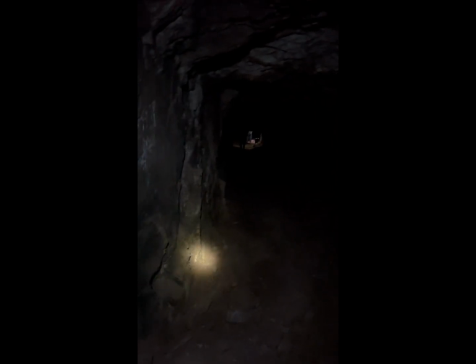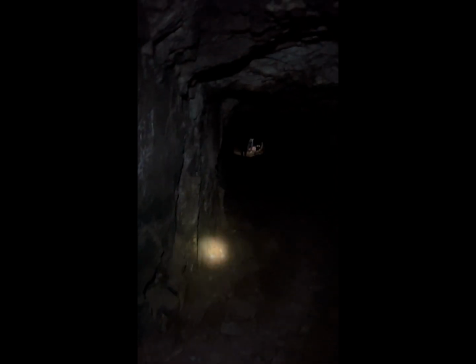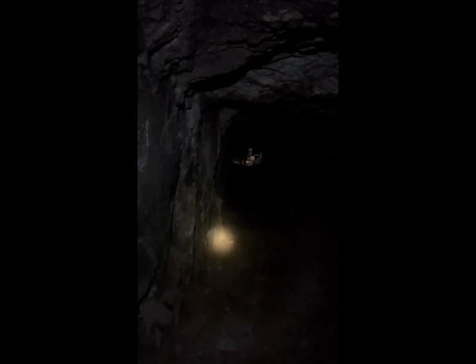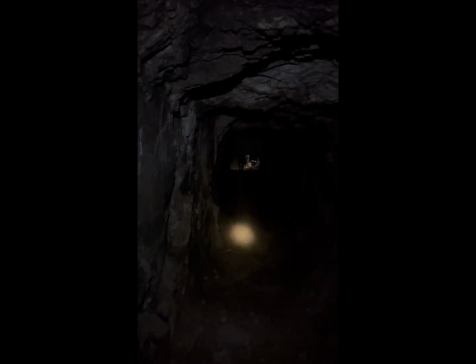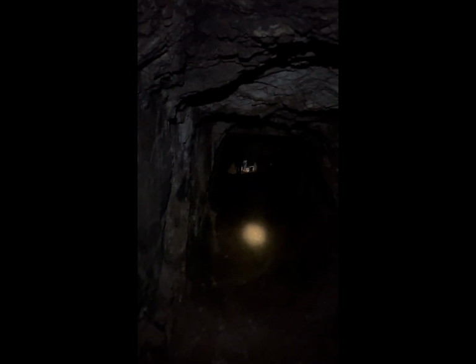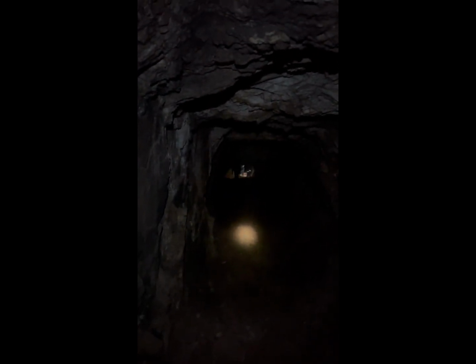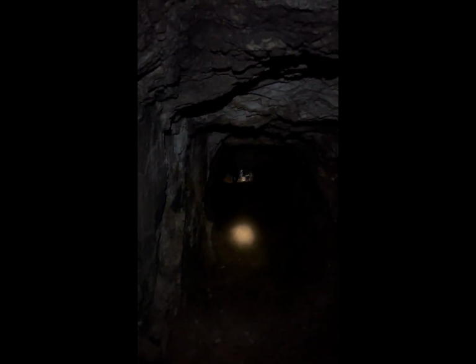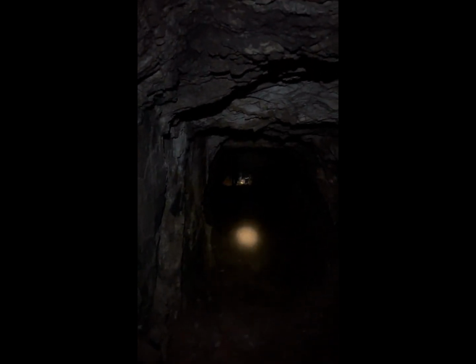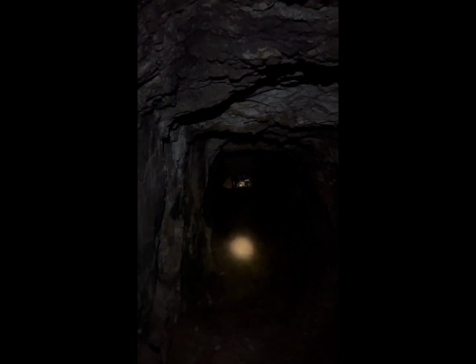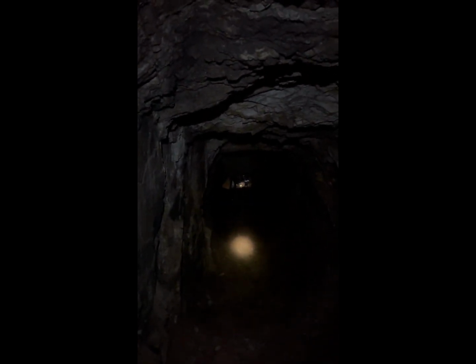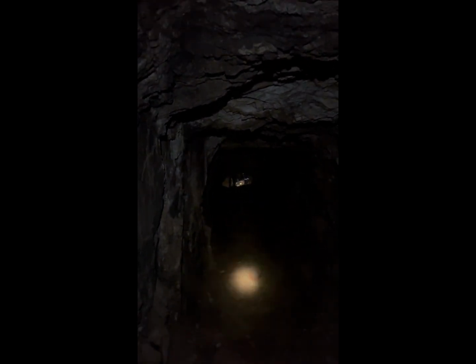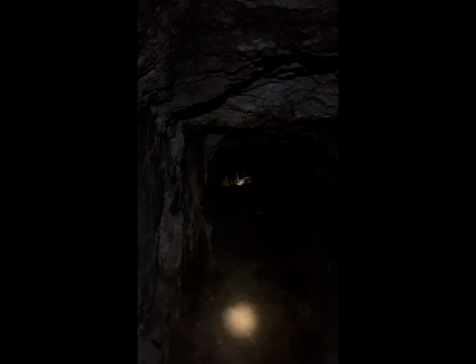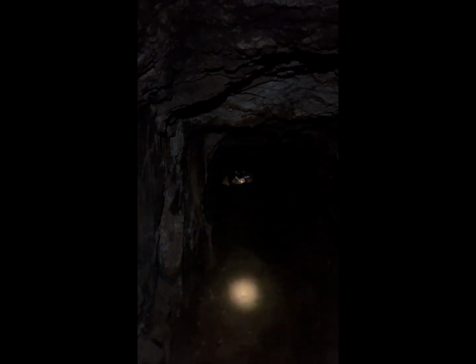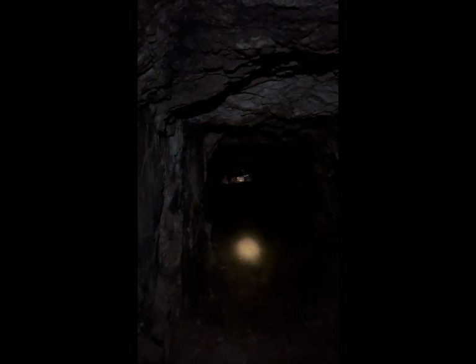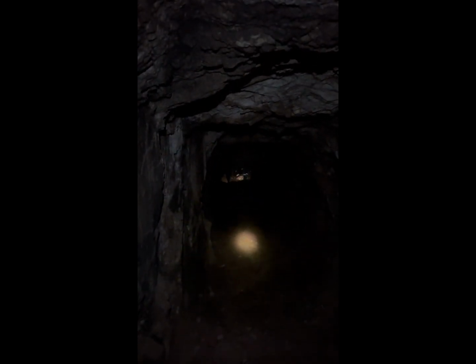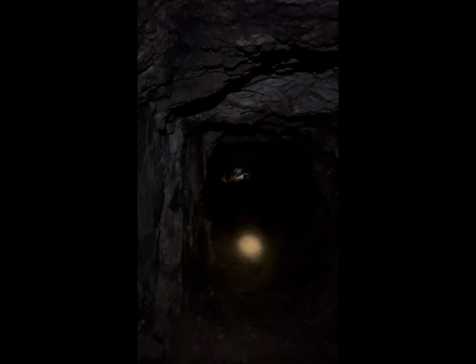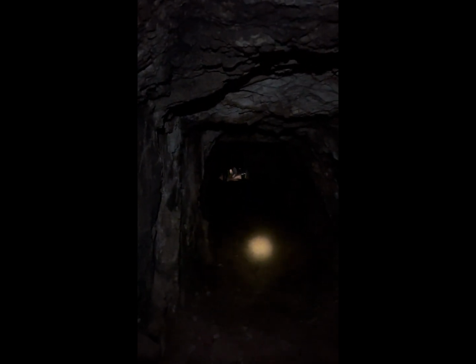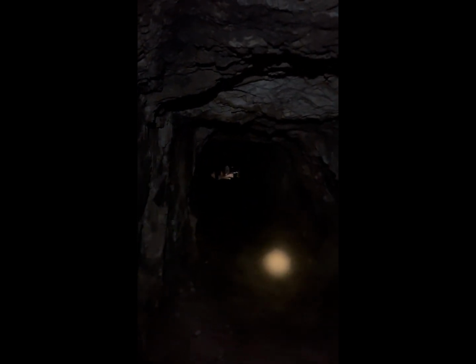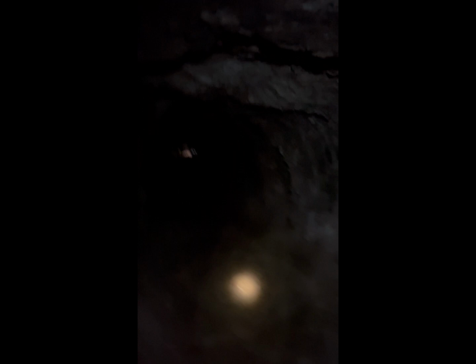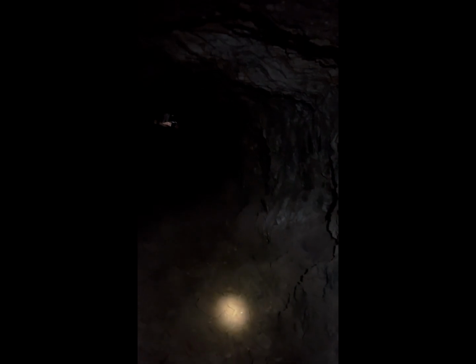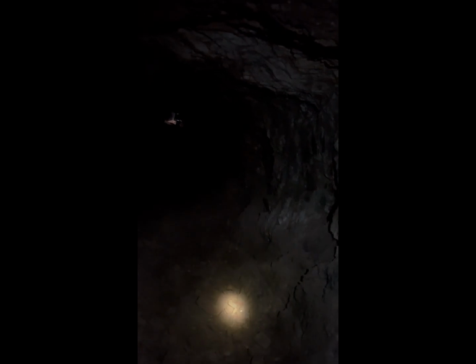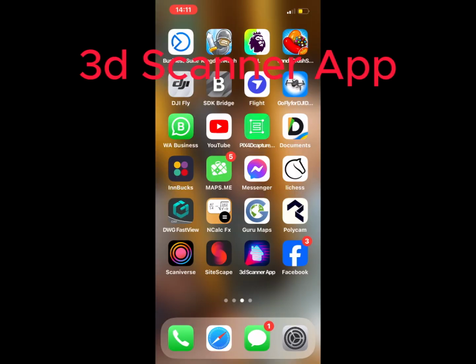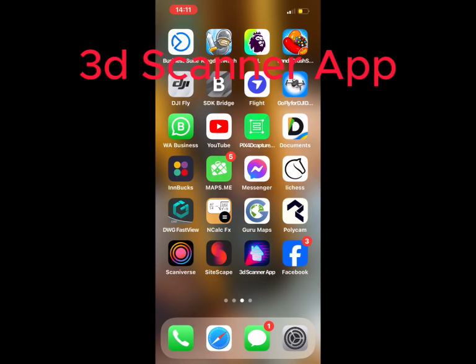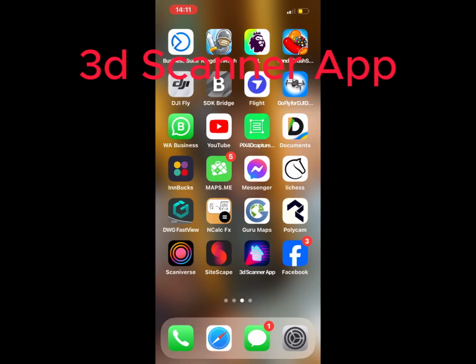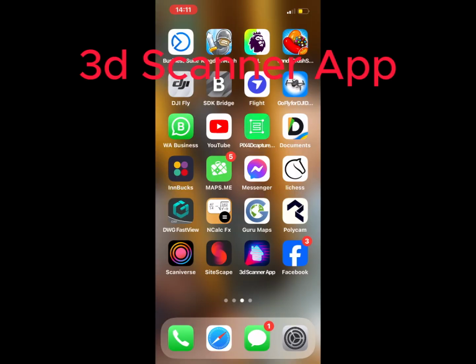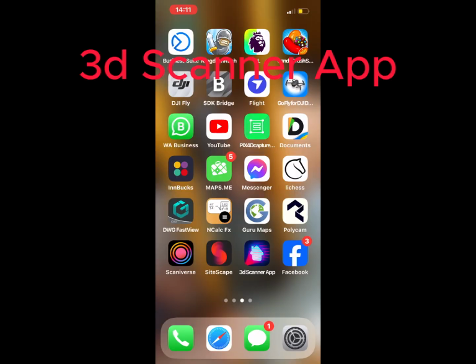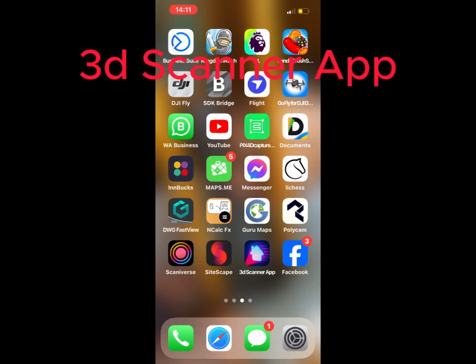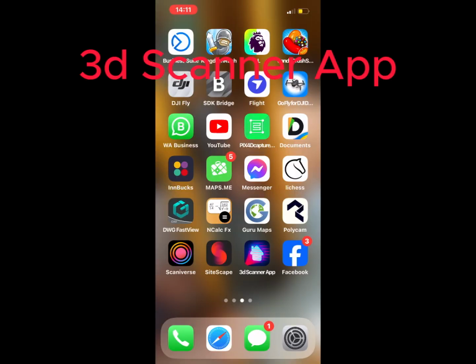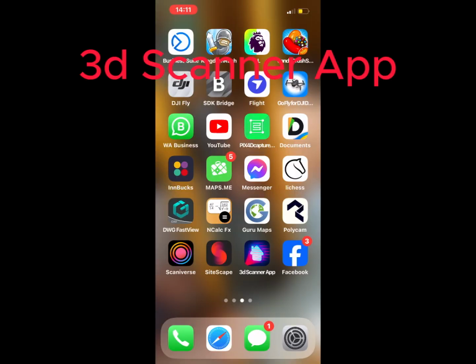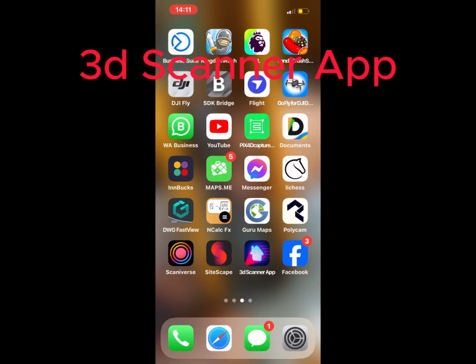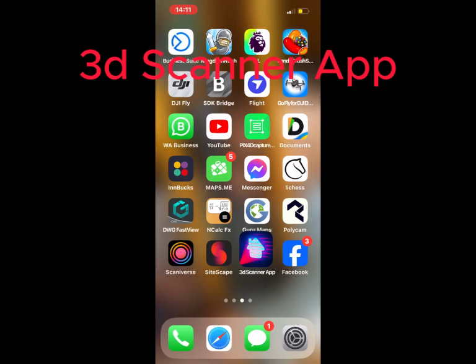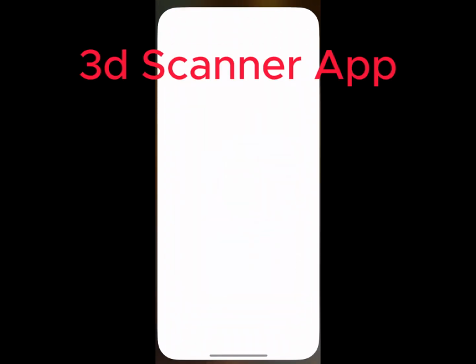We are going that side — I think it's around 100 meters. I'm going to use the 3D scanner app.